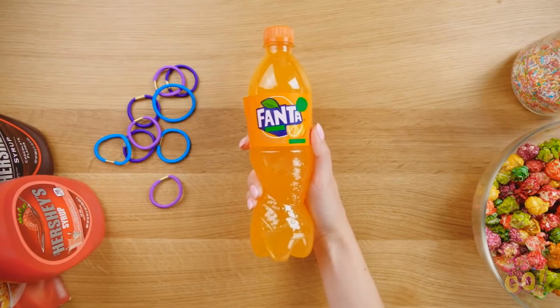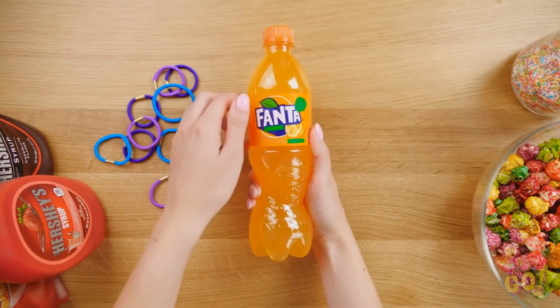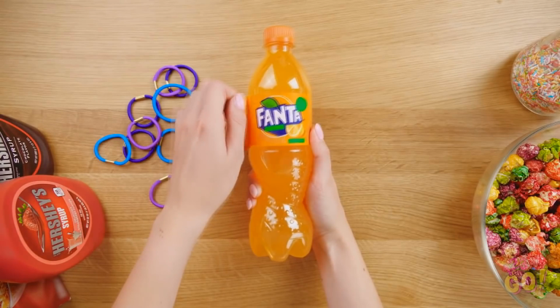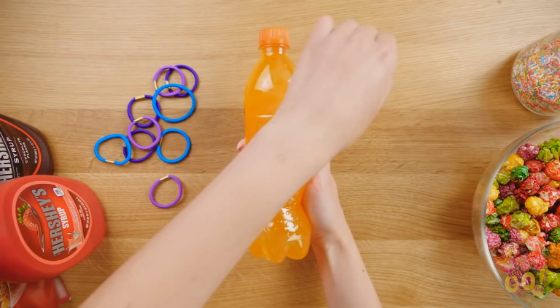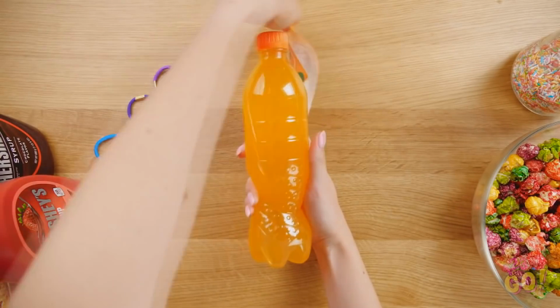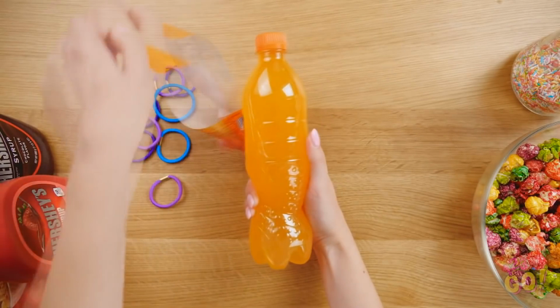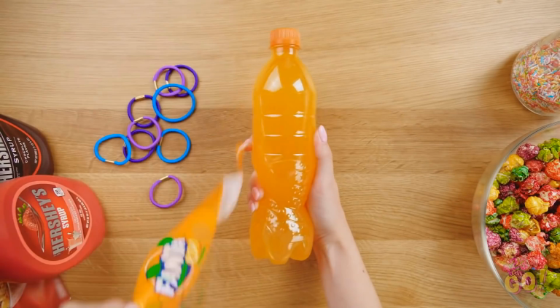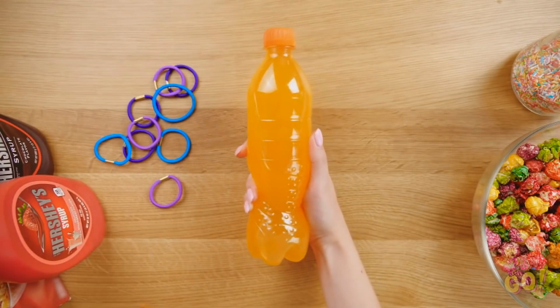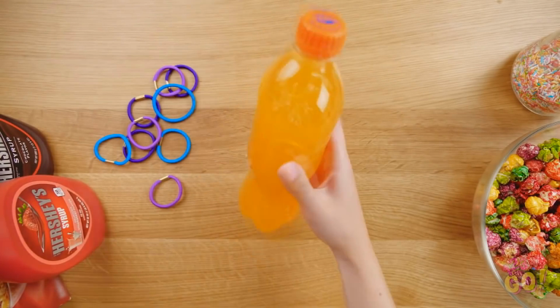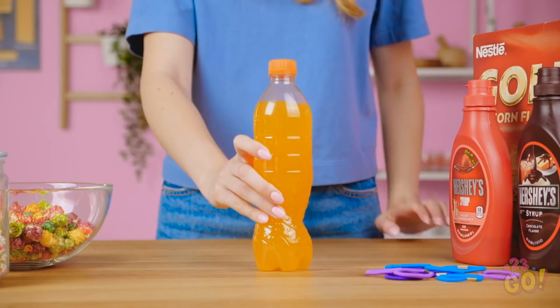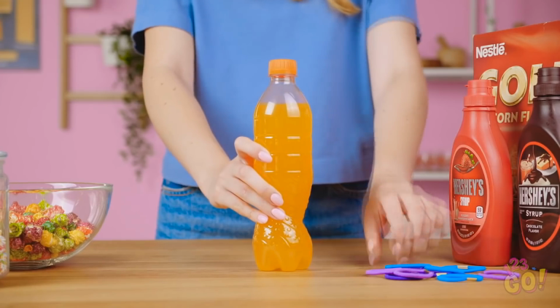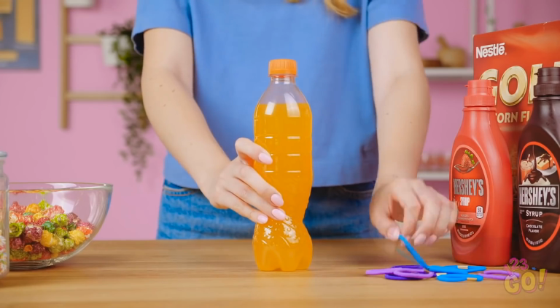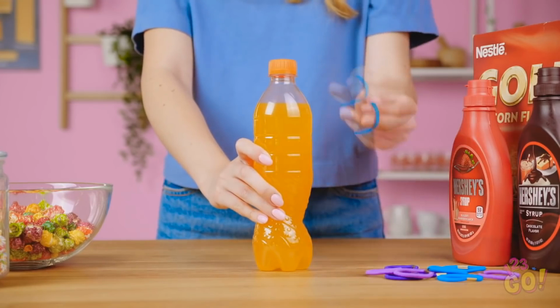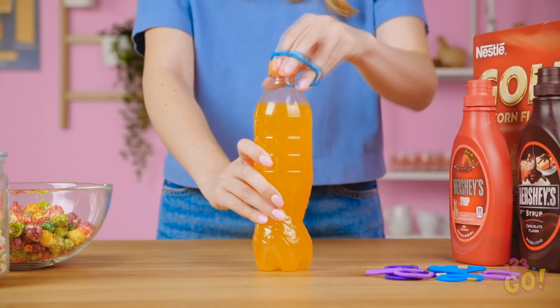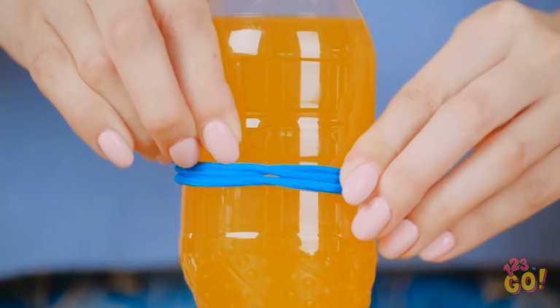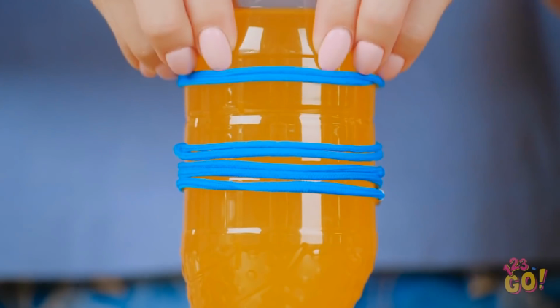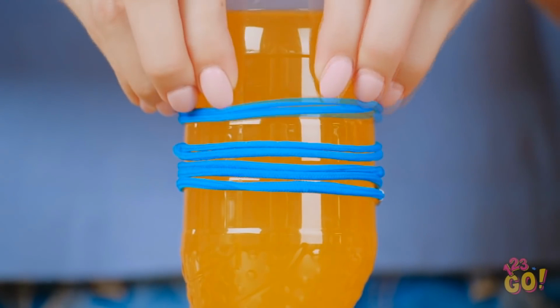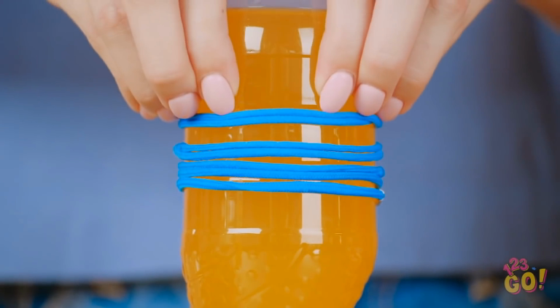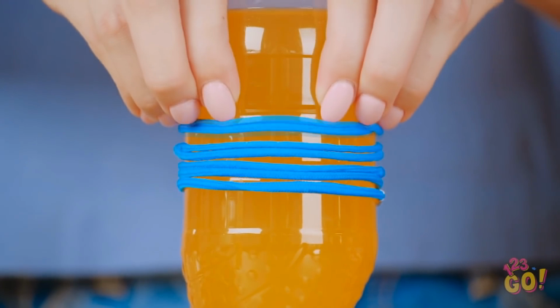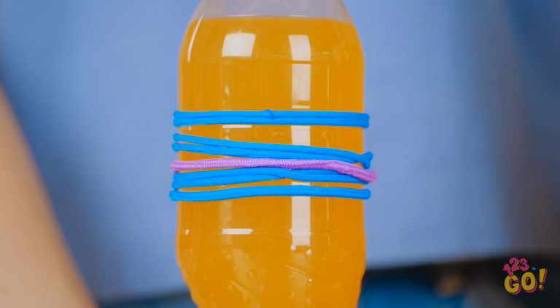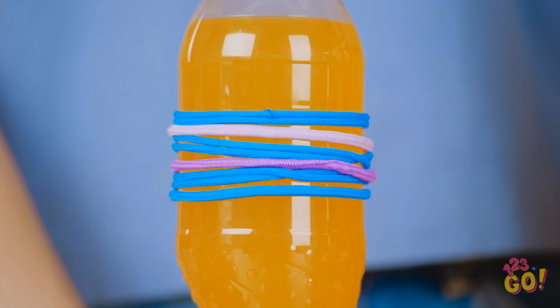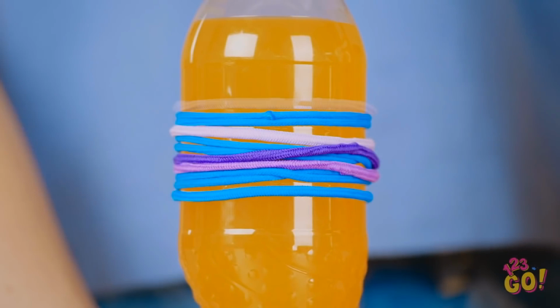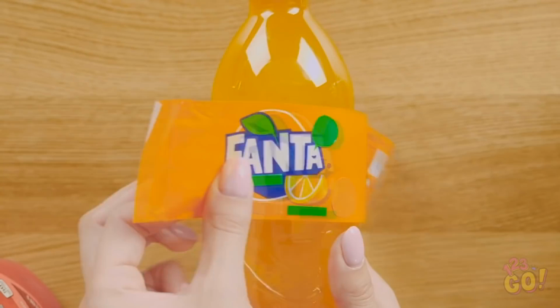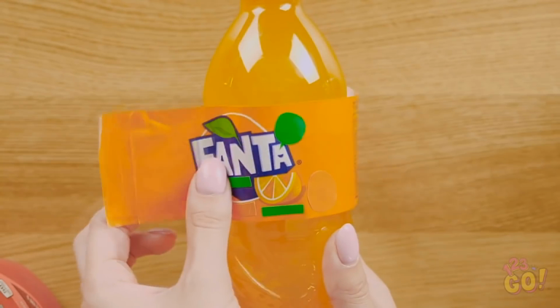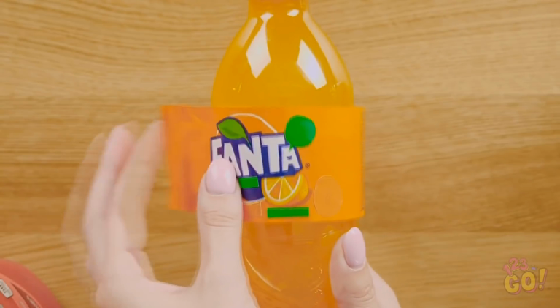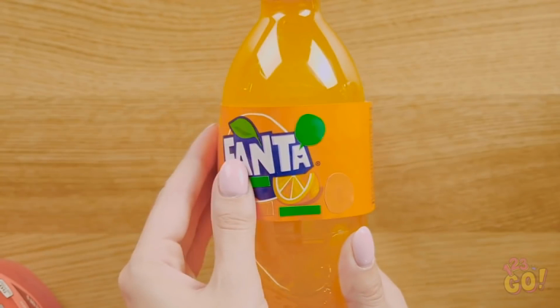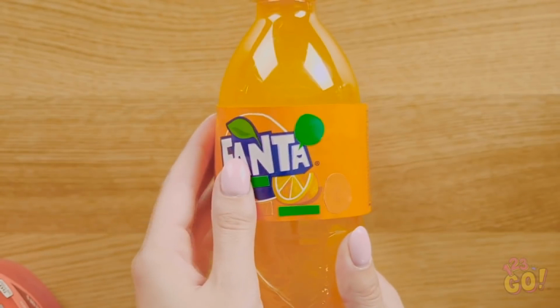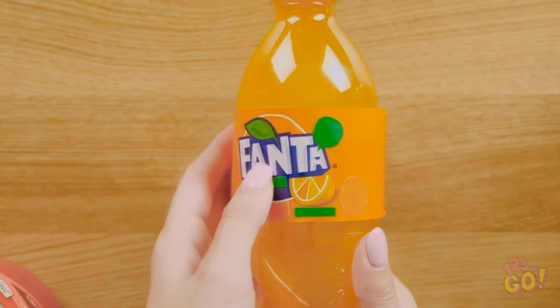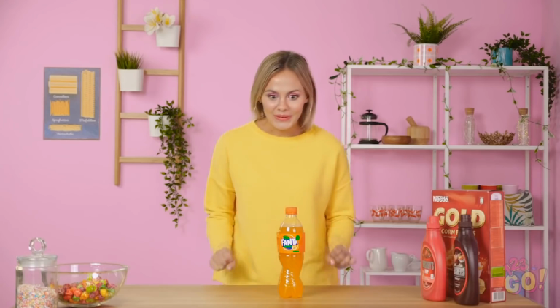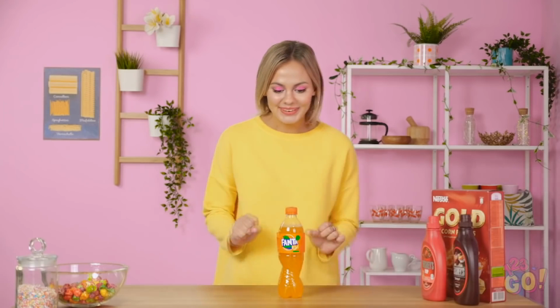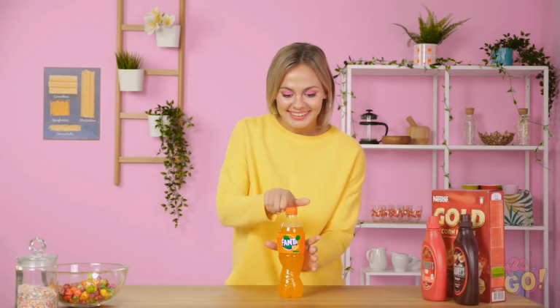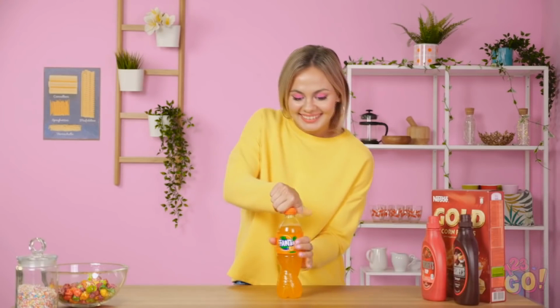Take a regular soda bottle and remove the label. Put one elastic over the bottle. Continue doing it with all the elastics you have. Don't forget to put the label back on. Don't mind if I do.